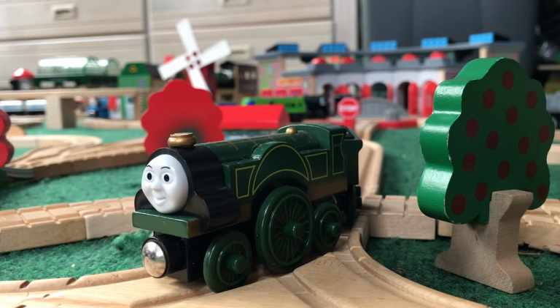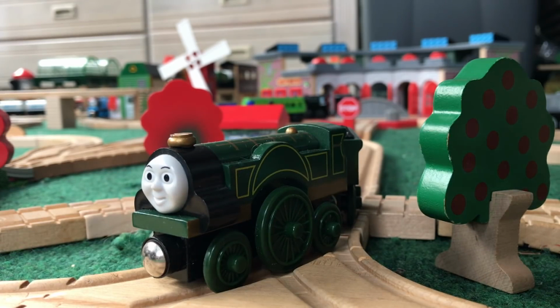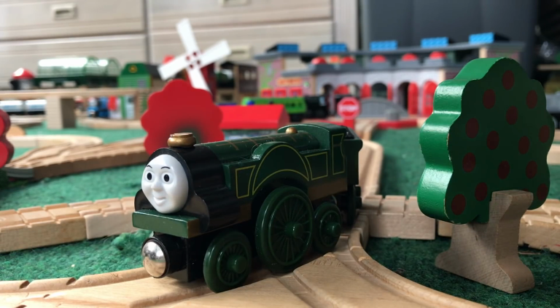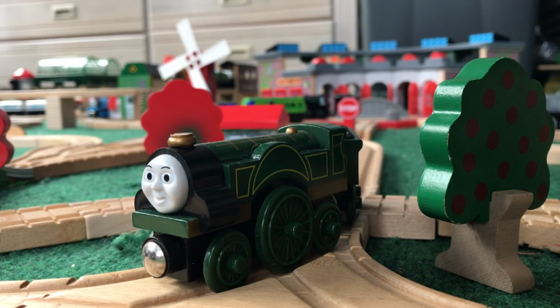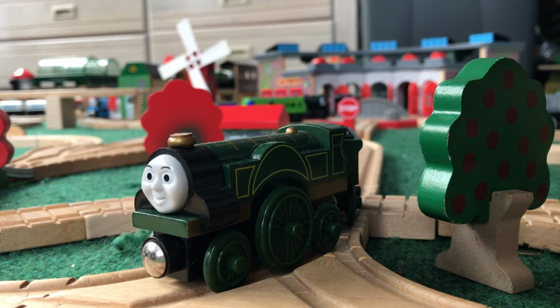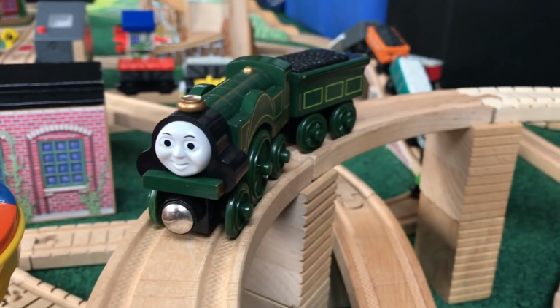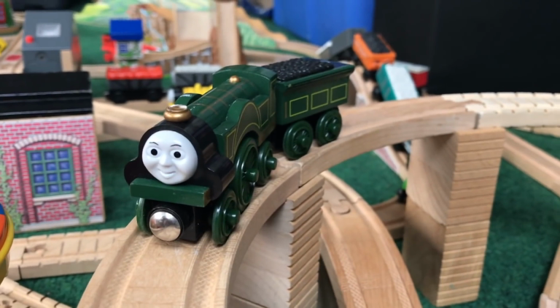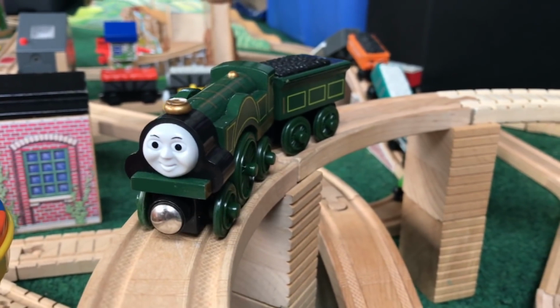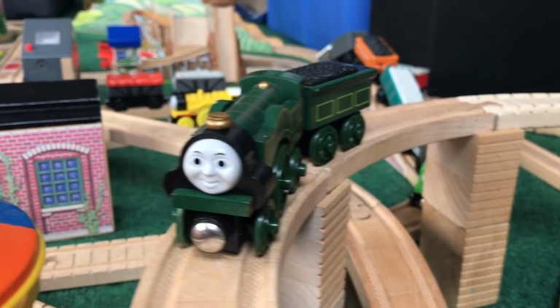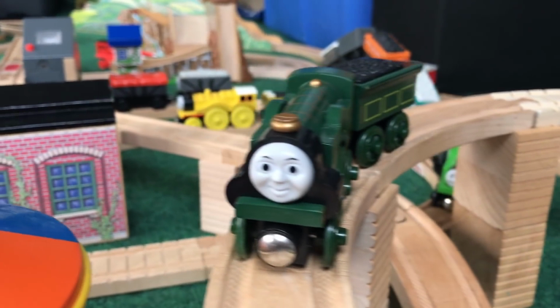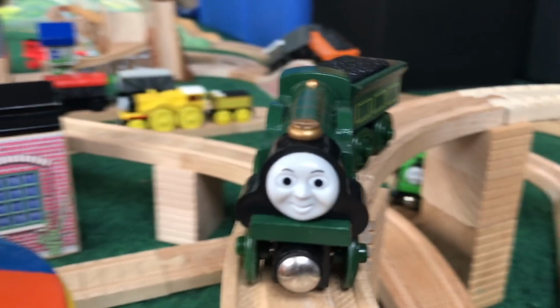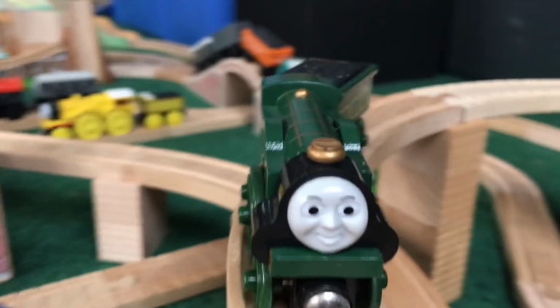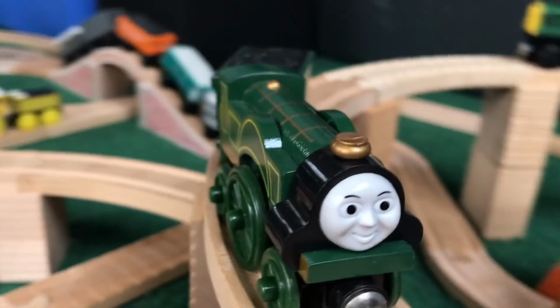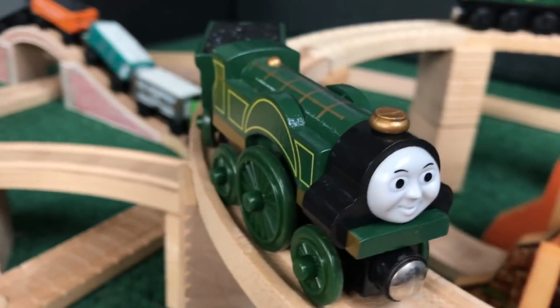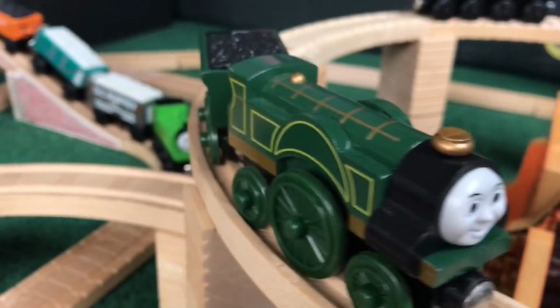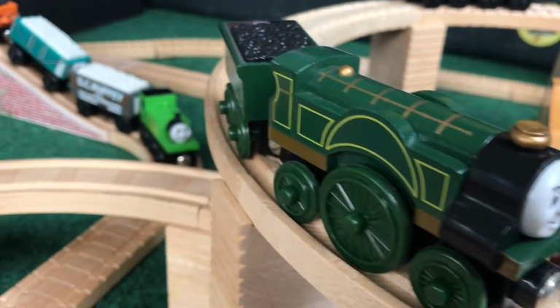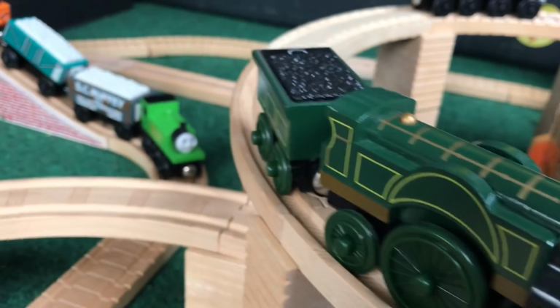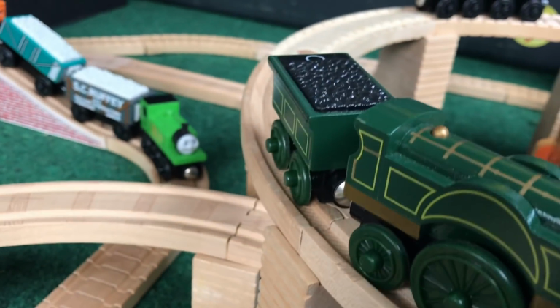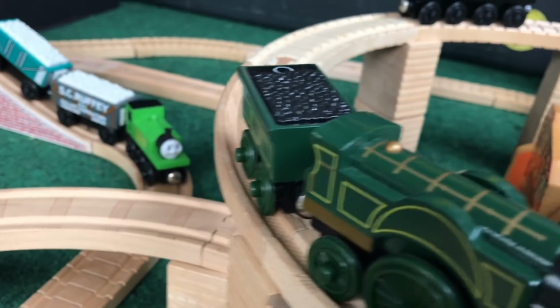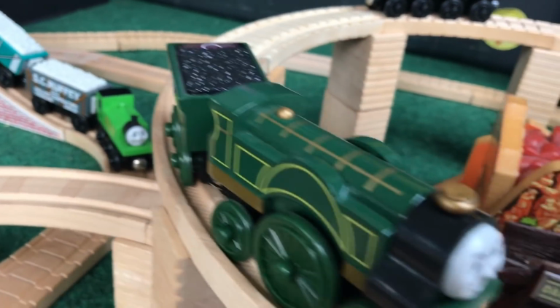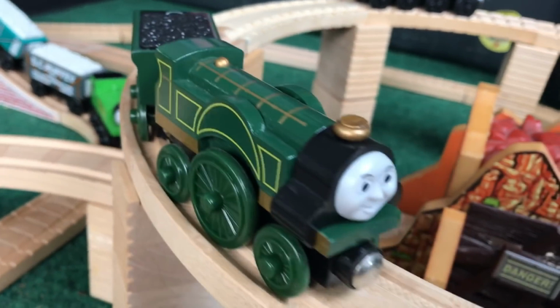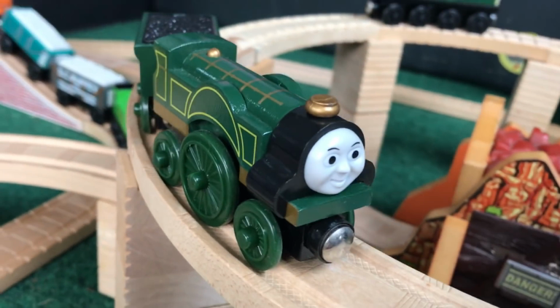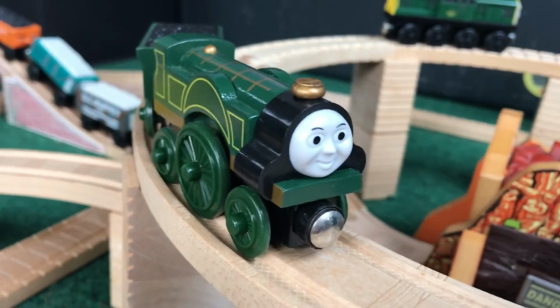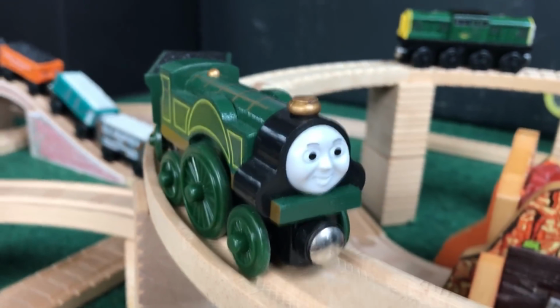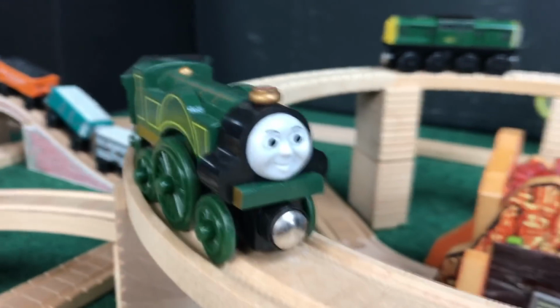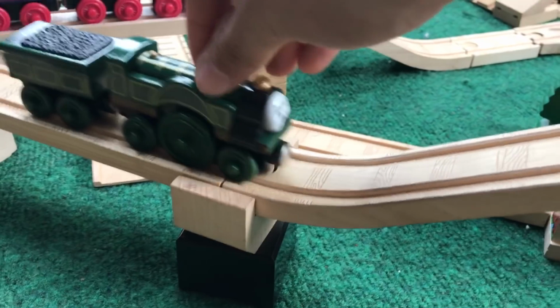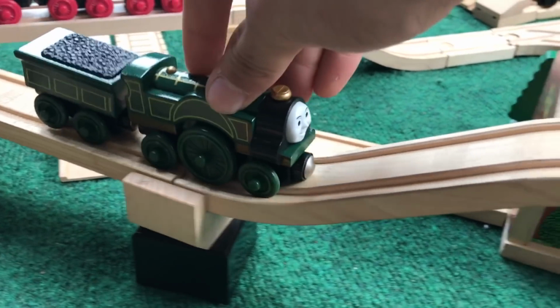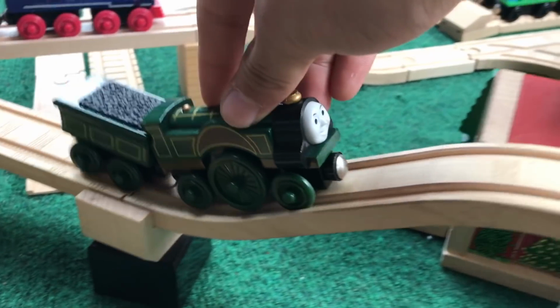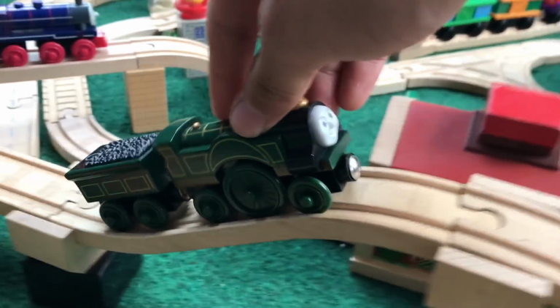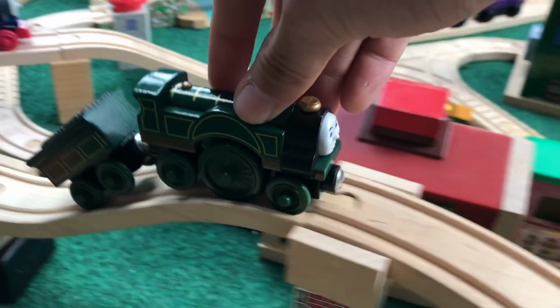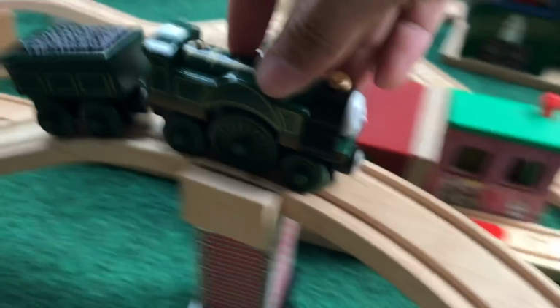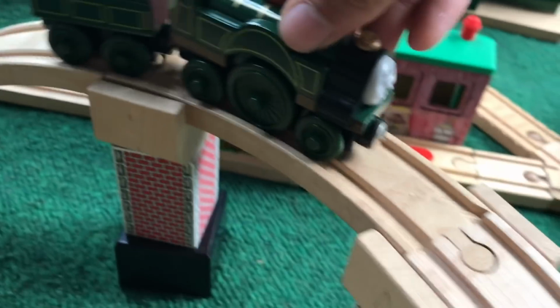Welcome back to another installment of TBT. Today we'll be looking at Emily. Originally released in 2004, Emily has continued her time on the shelves all the way up to the release of the new Thomas Wood line.